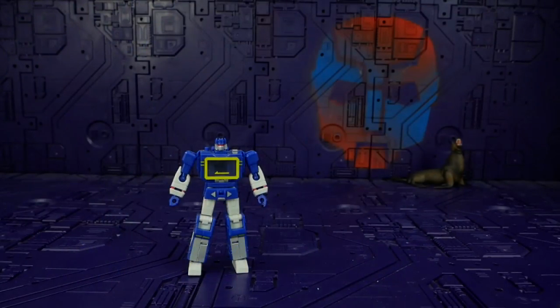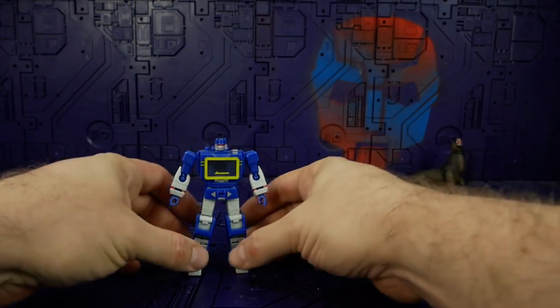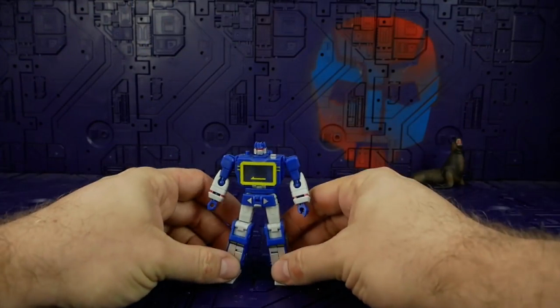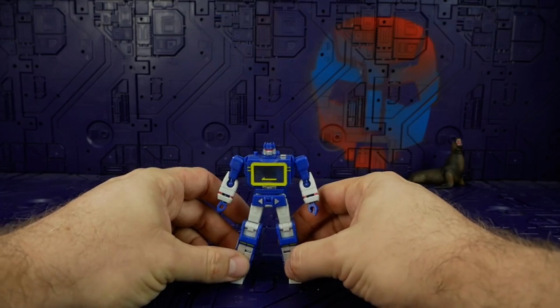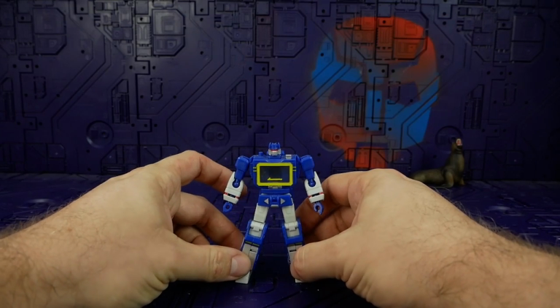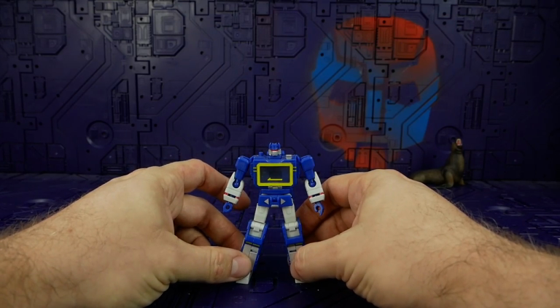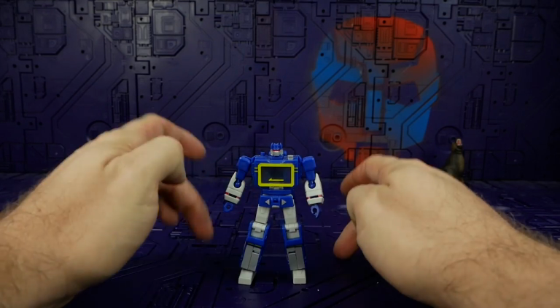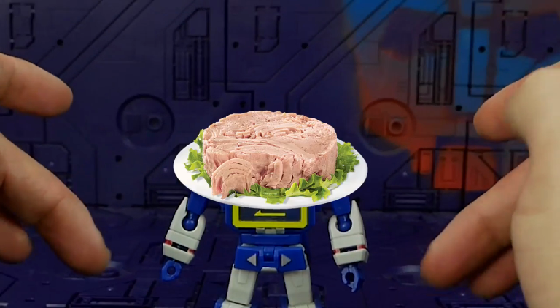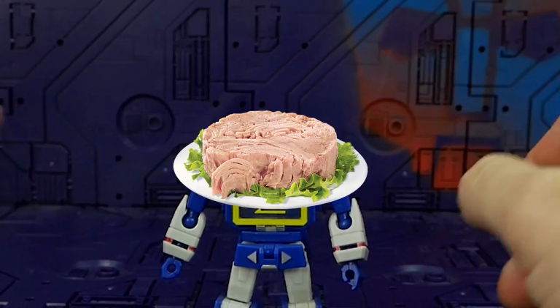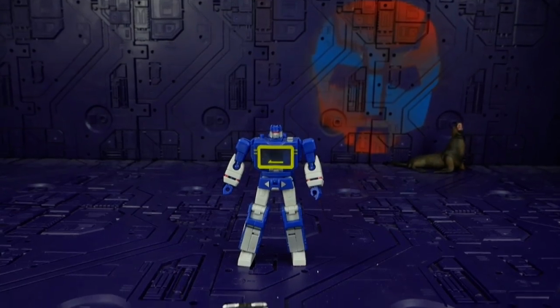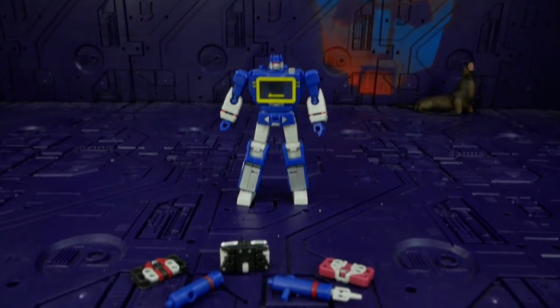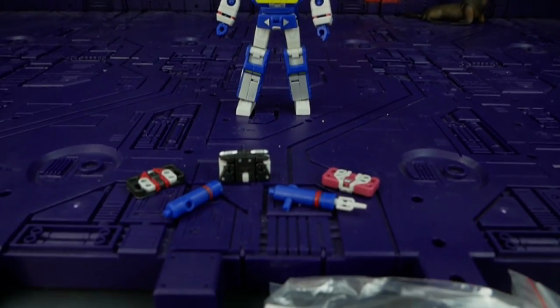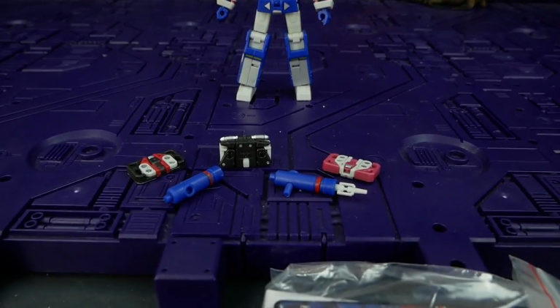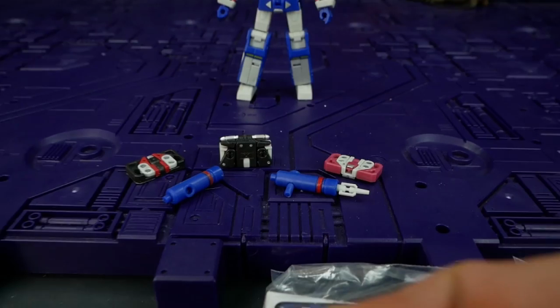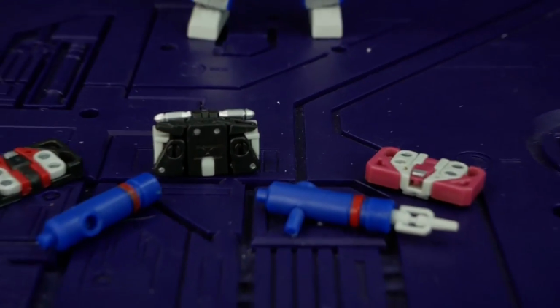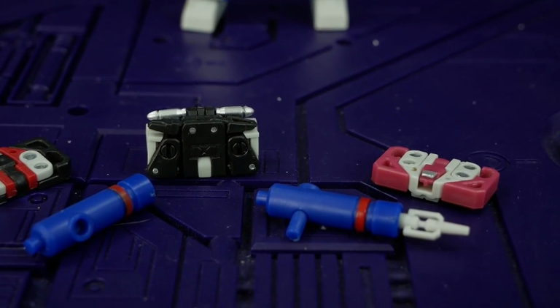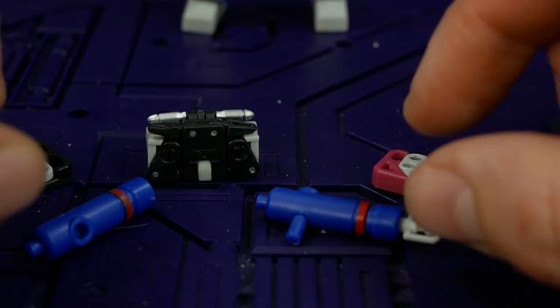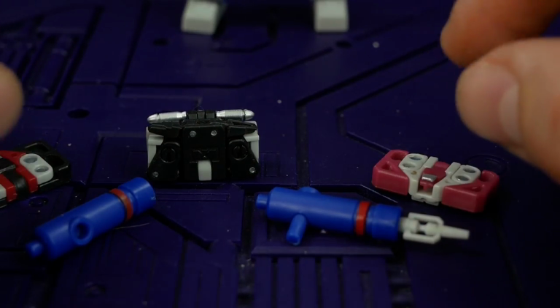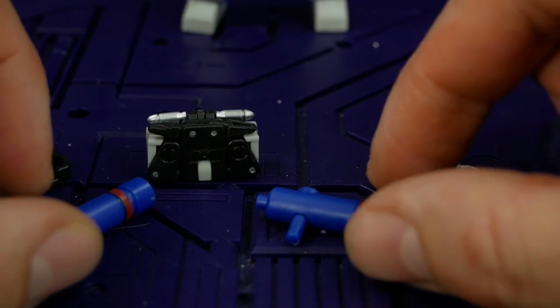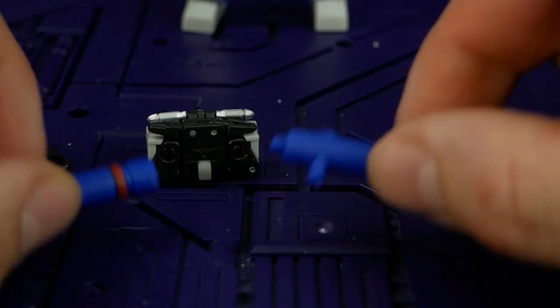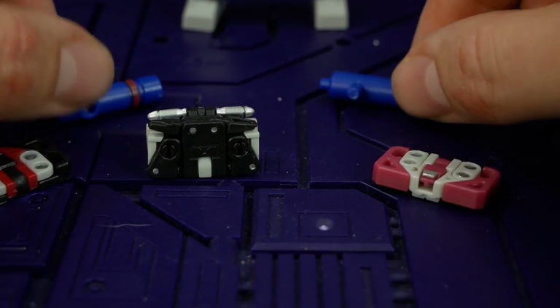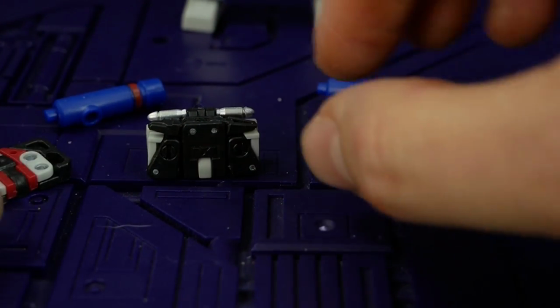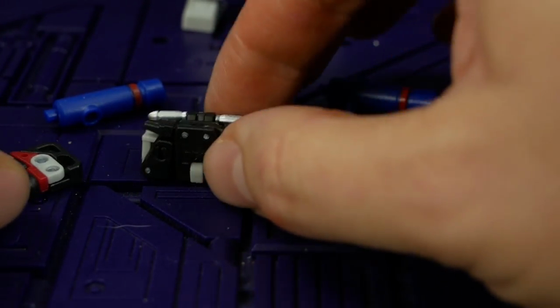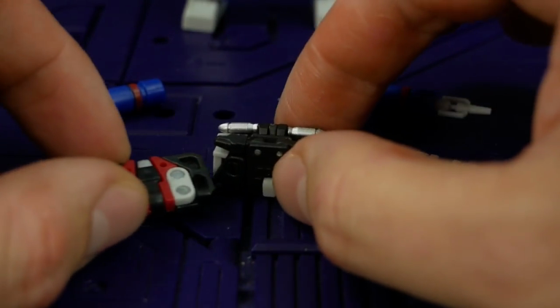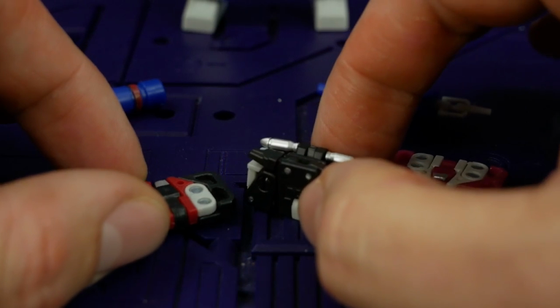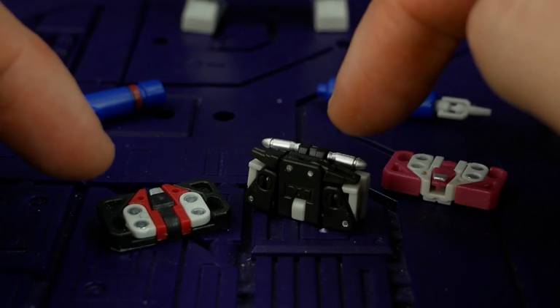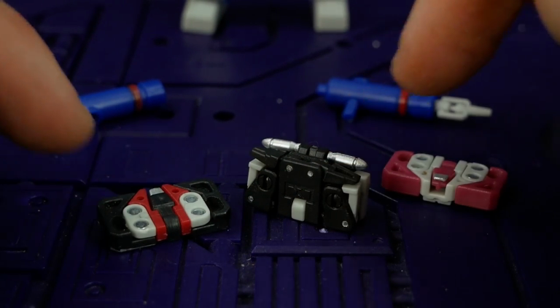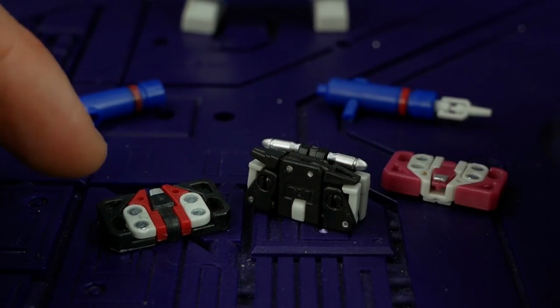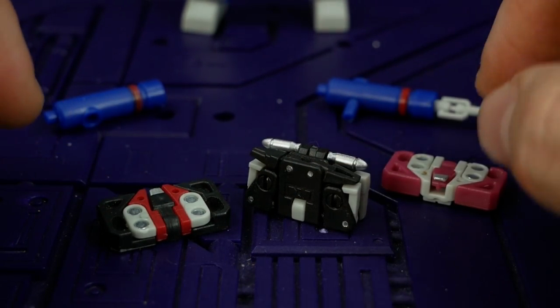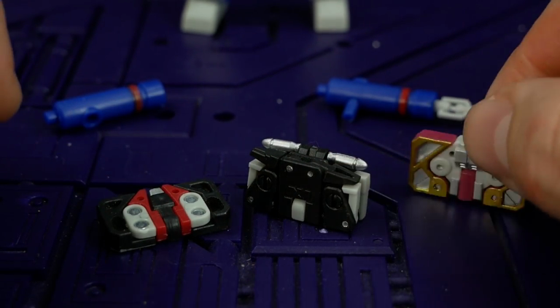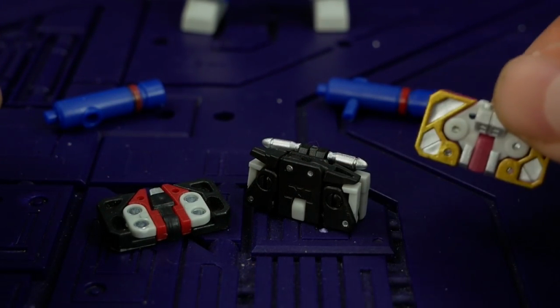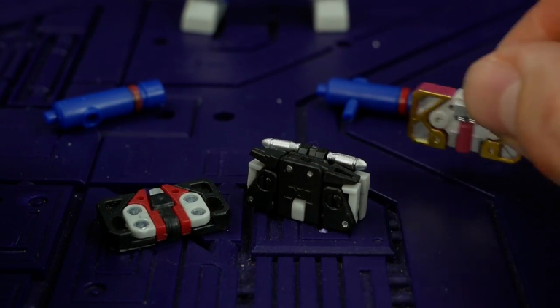Before we get right into the details of Tuna, let's go down and take a good look at his accessories. I'm not sure if they all come with three tapes — I think some of them only came with Ravage and Laserbeak, but this one came with Ratbat.